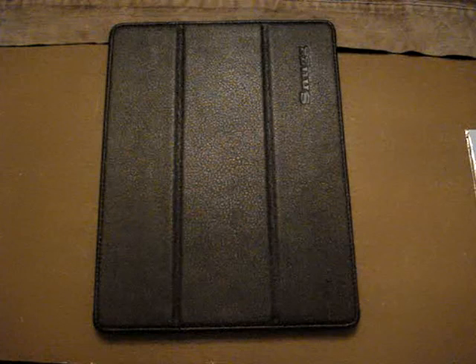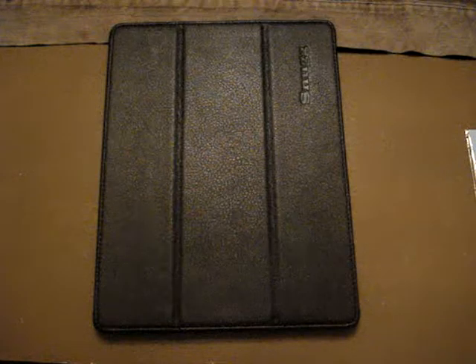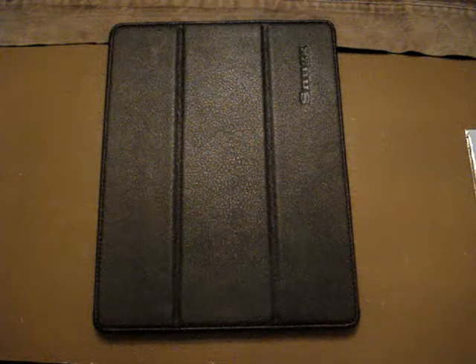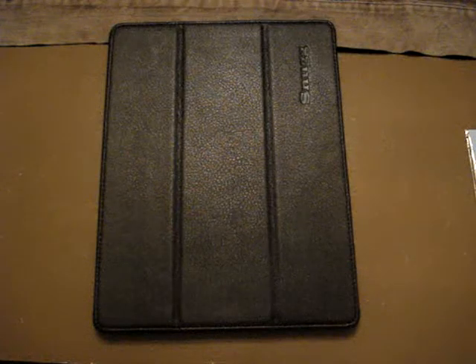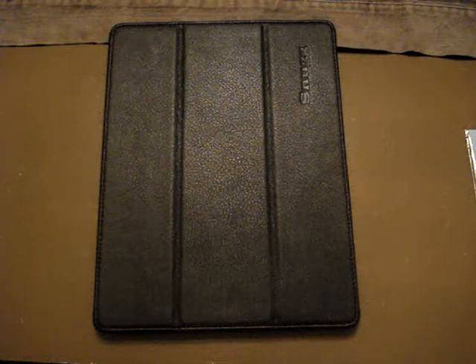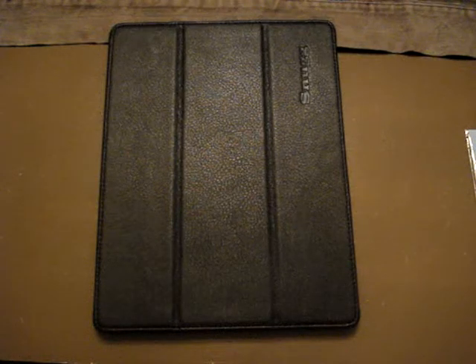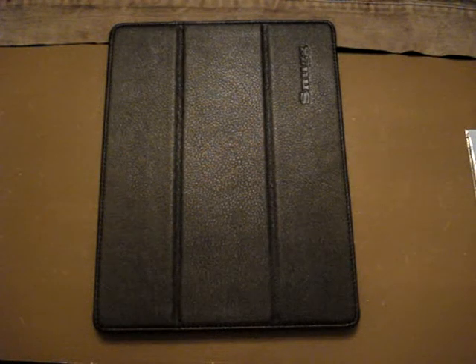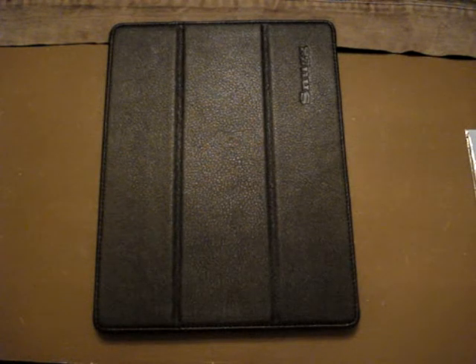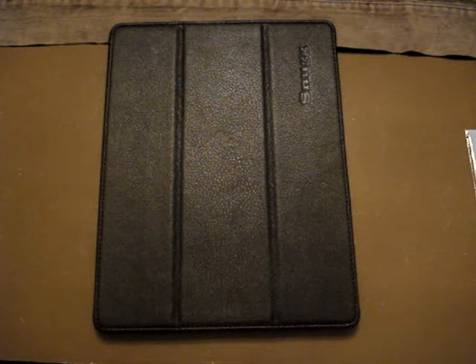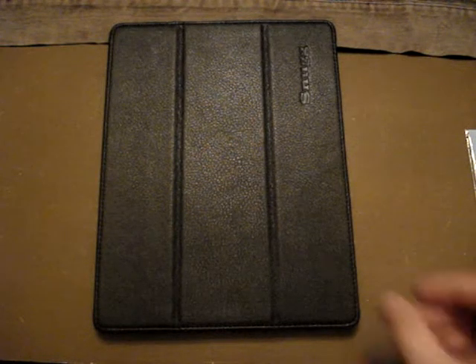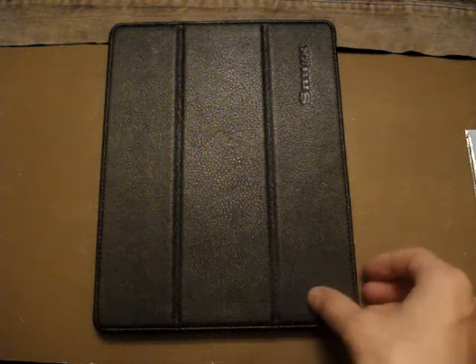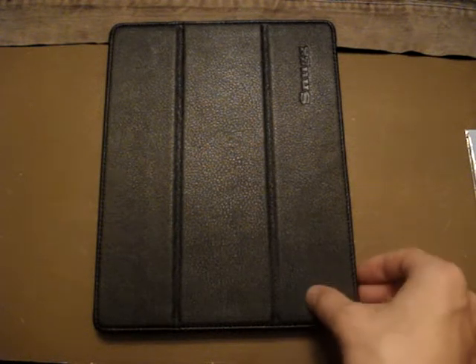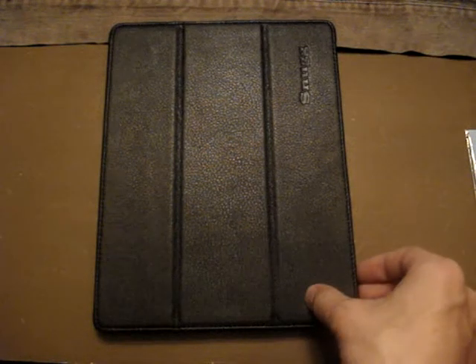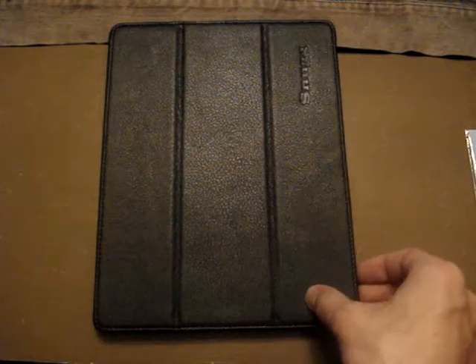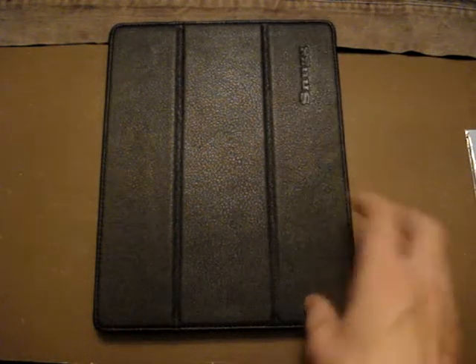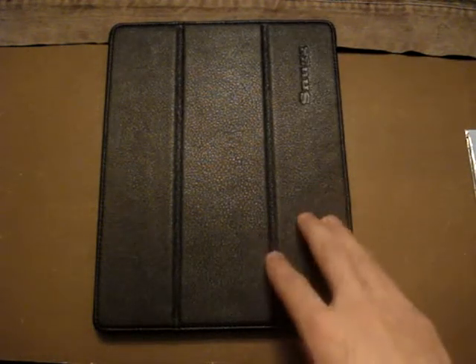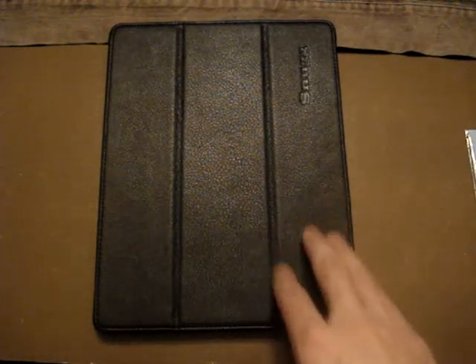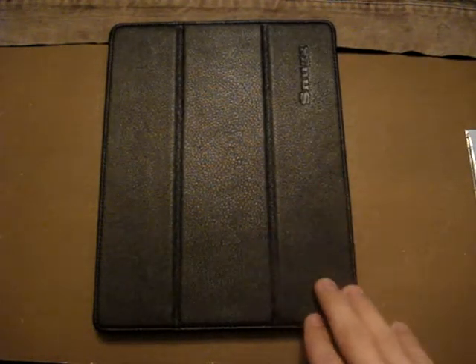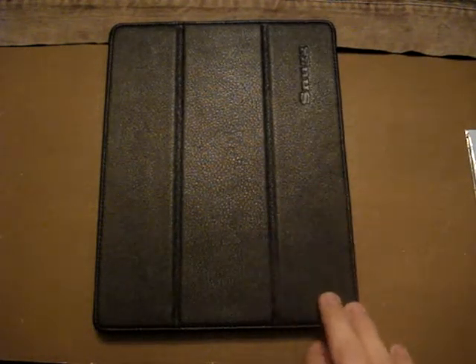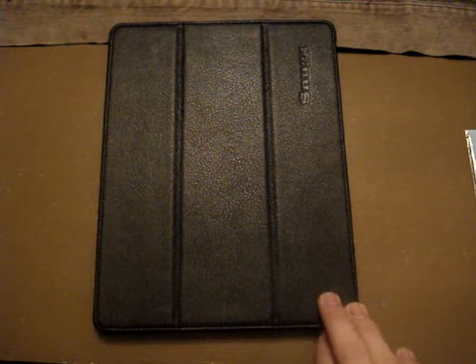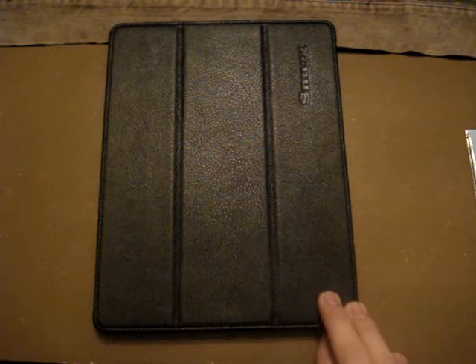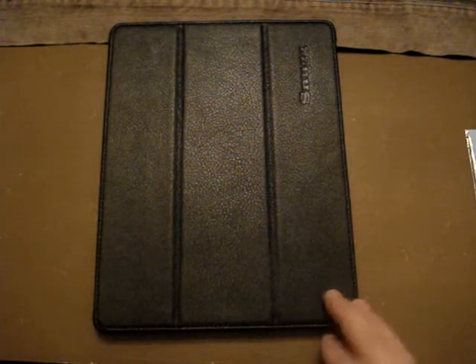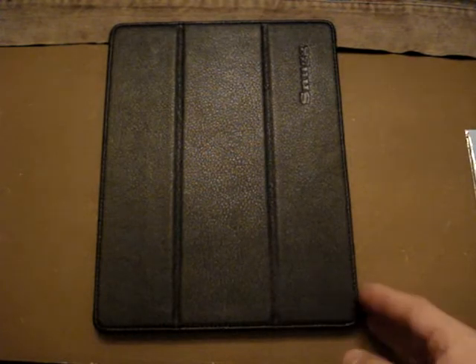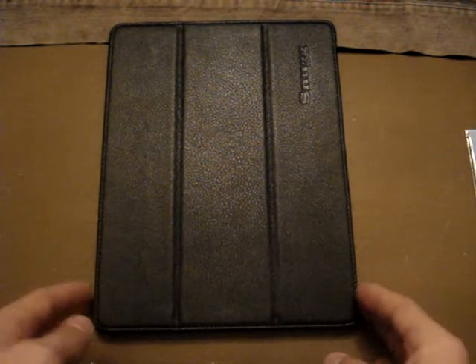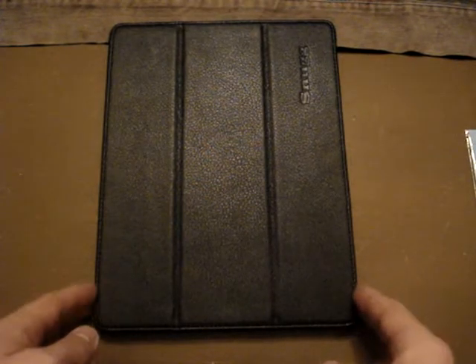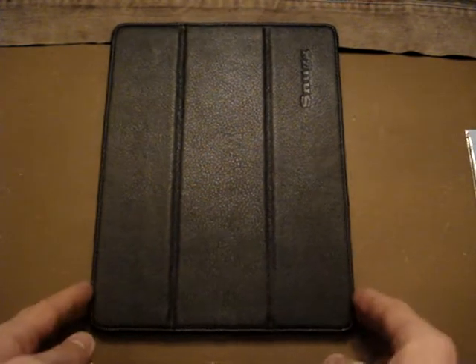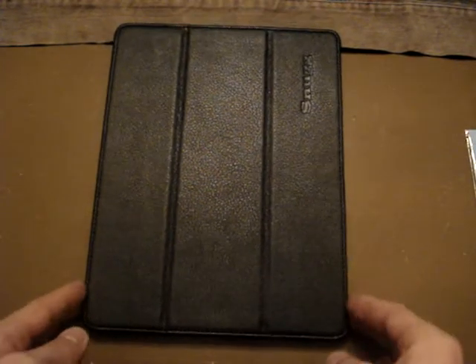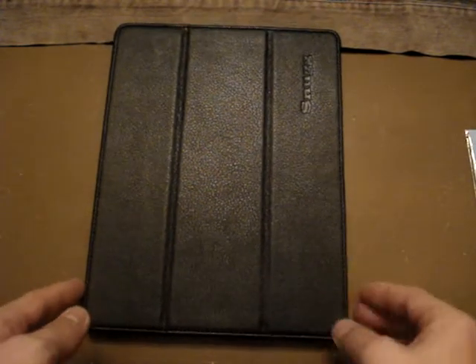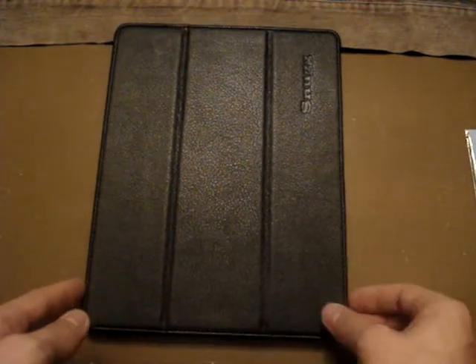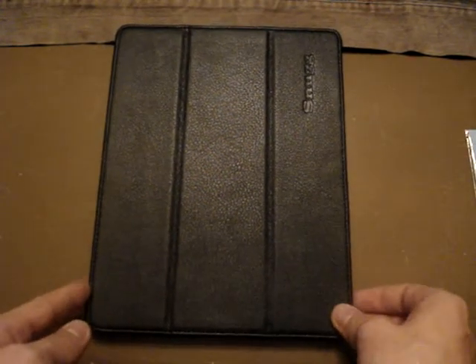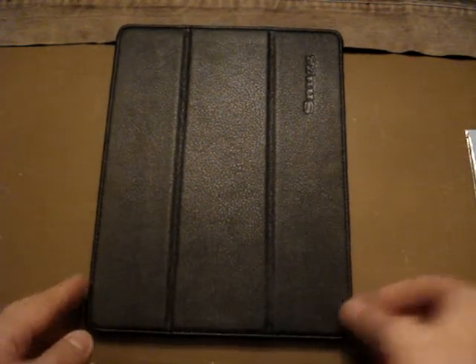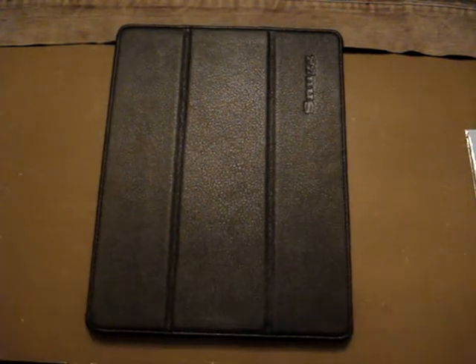Hey guys, what's up! Today we're going to be doing a review on the Snugg leather case for the iPad 2, so let's go ahead and get started with this review.